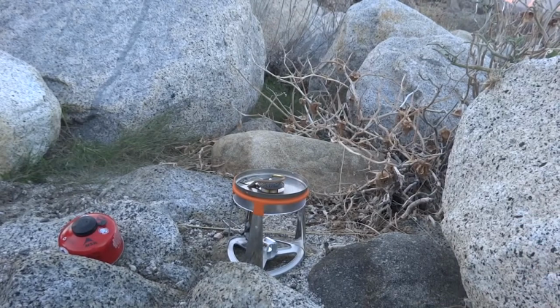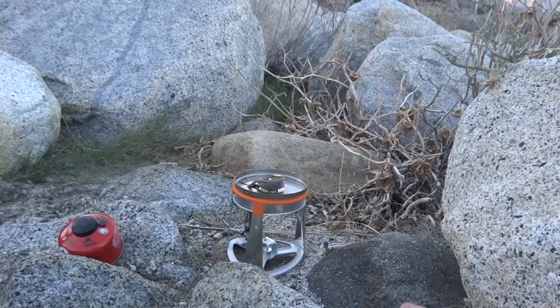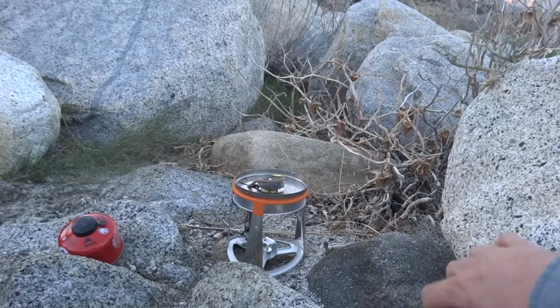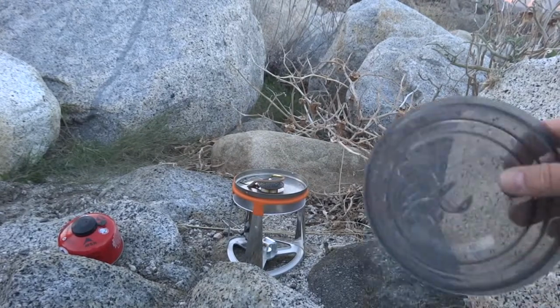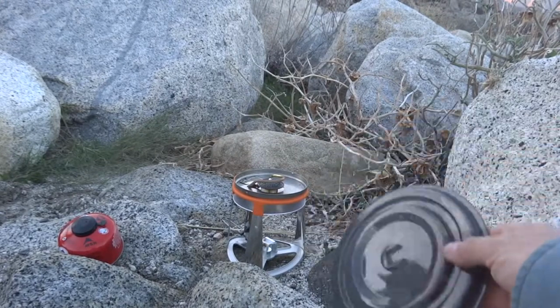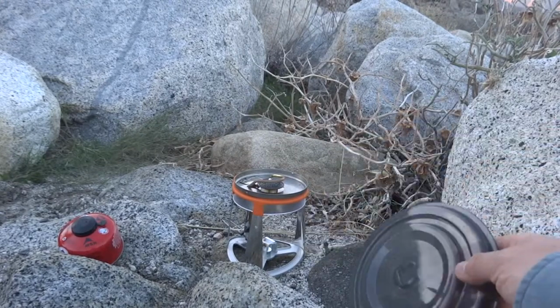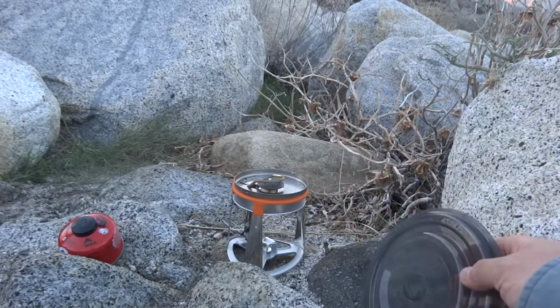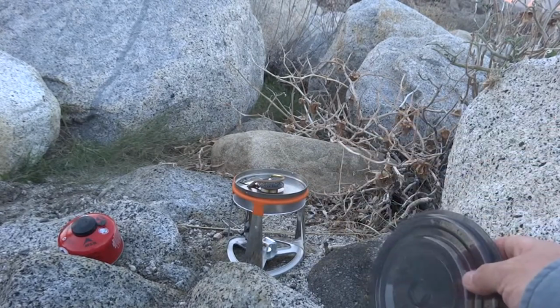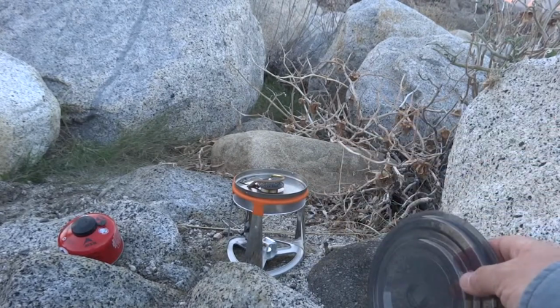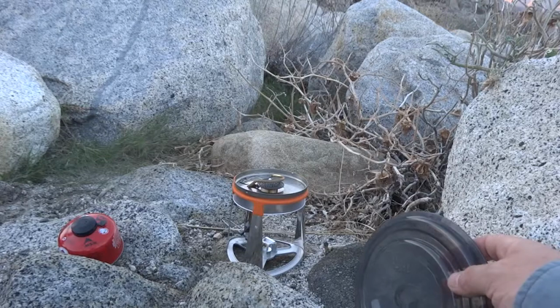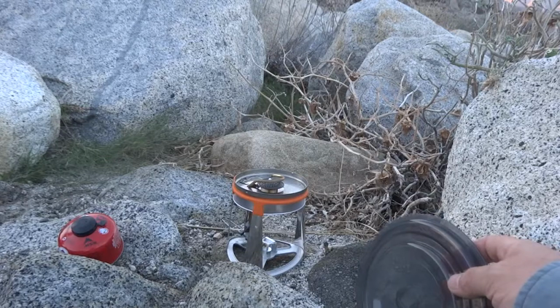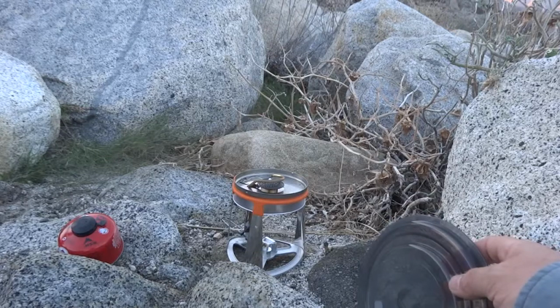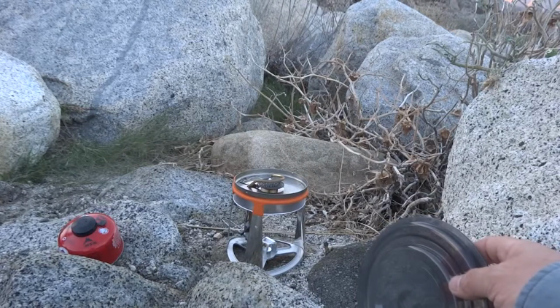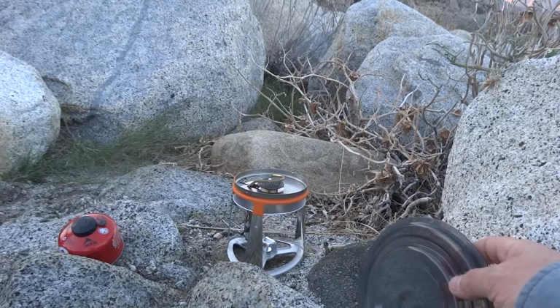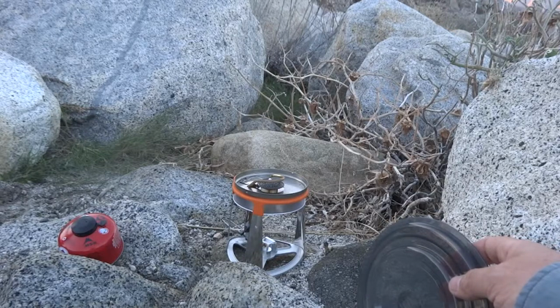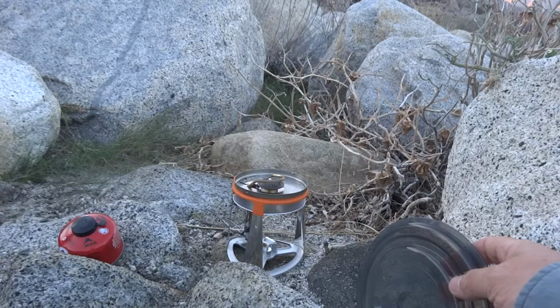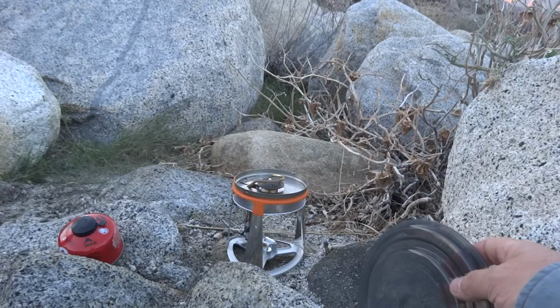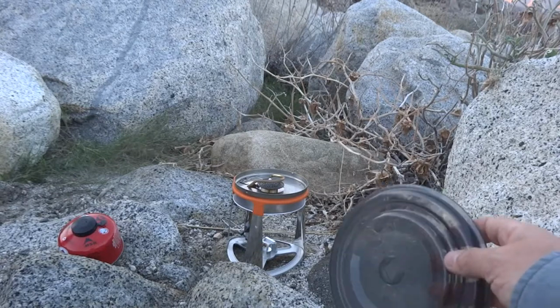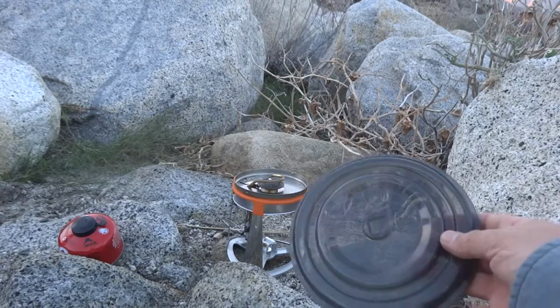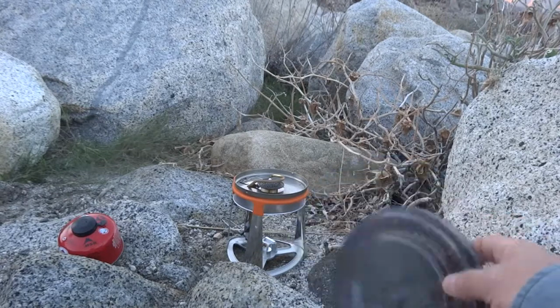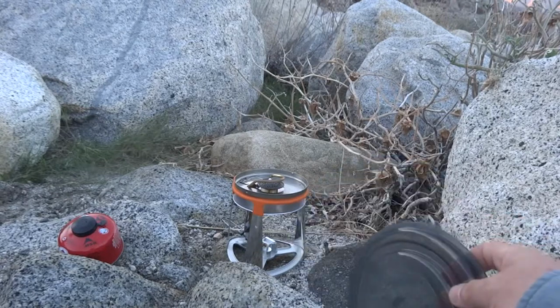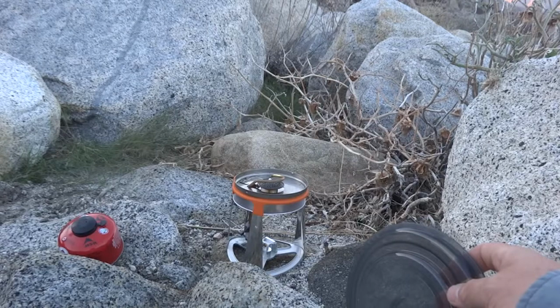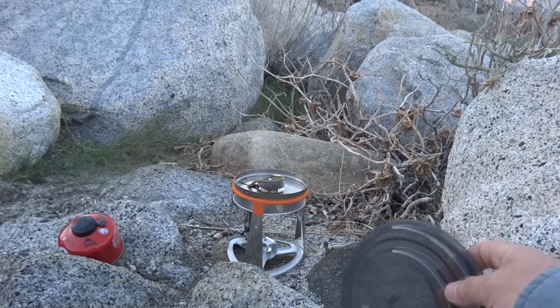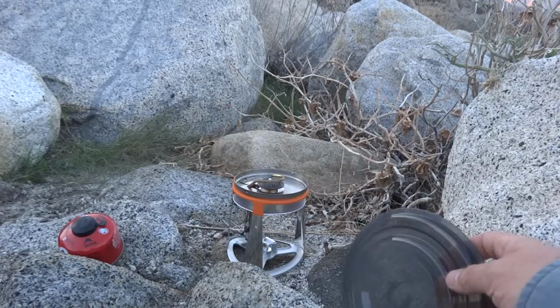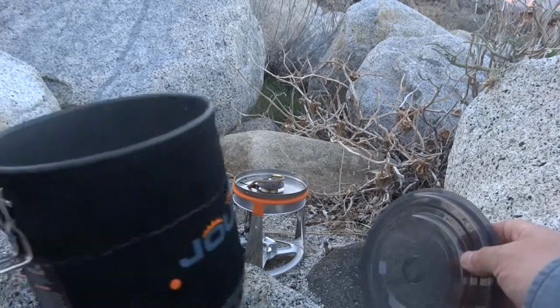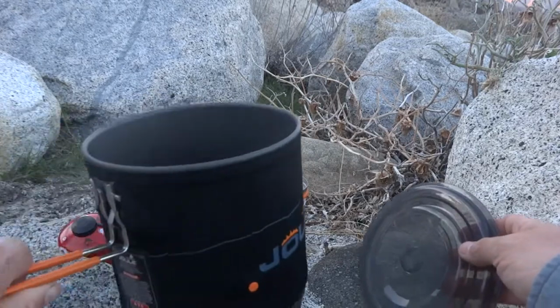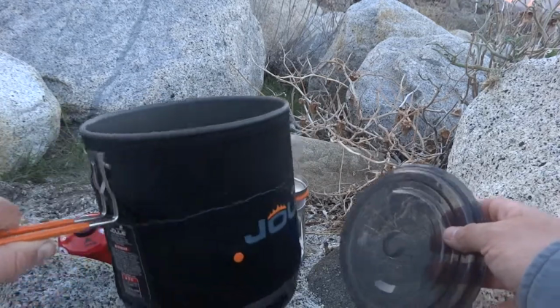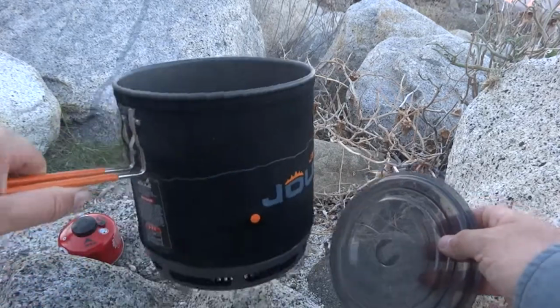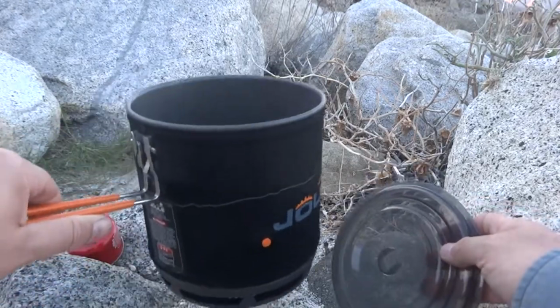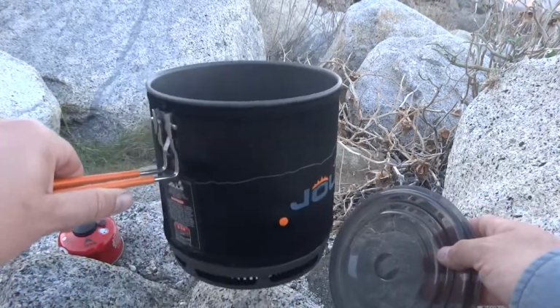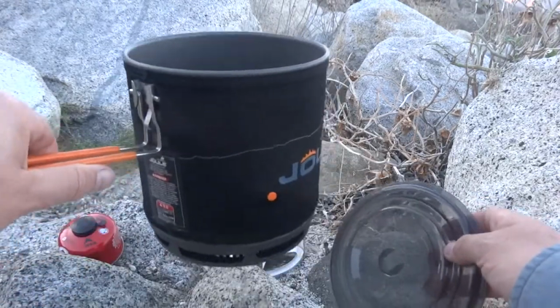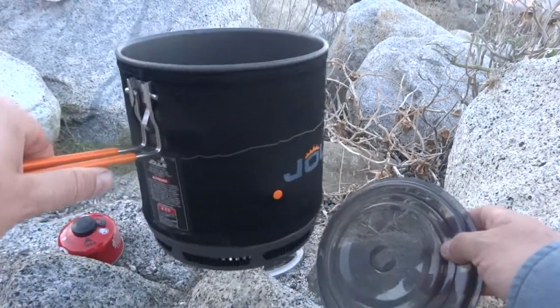Hi, Hike and Jim here. Welcome to another episode of Adventures in Stoving. What you see in front of you here is the burner unit and canister, and here's the lid for the Jetboil Joule. This is the pot here — it's a pretty darn big pot.